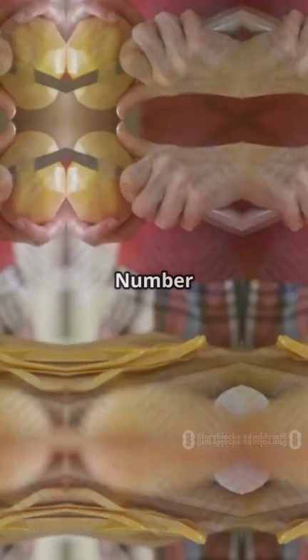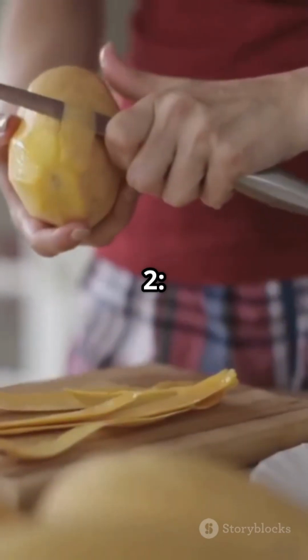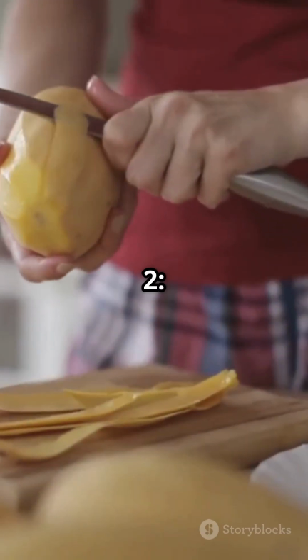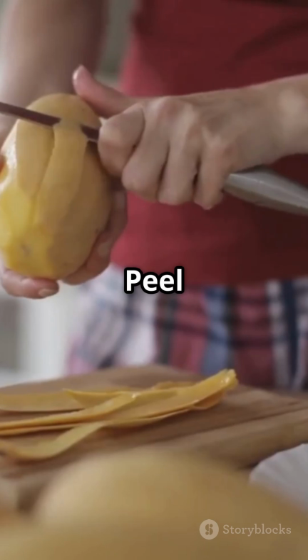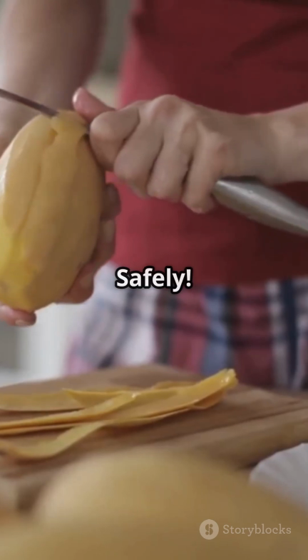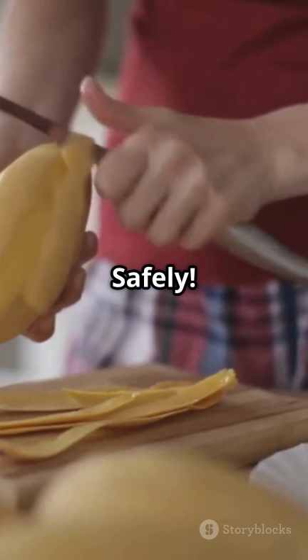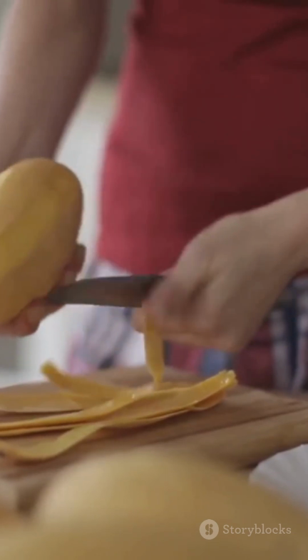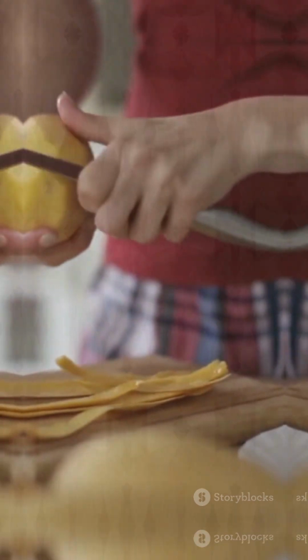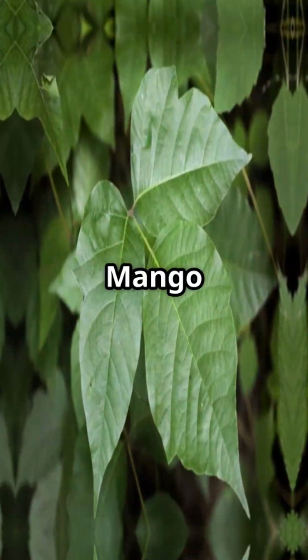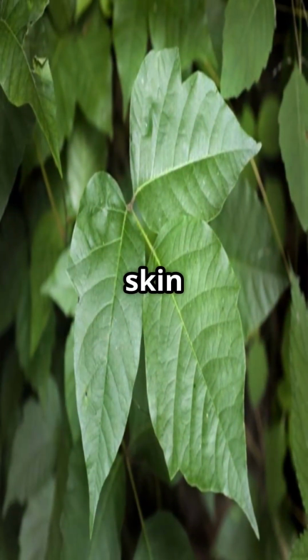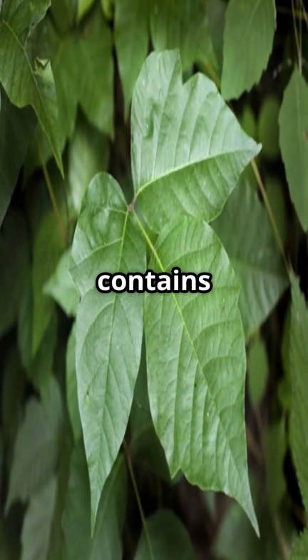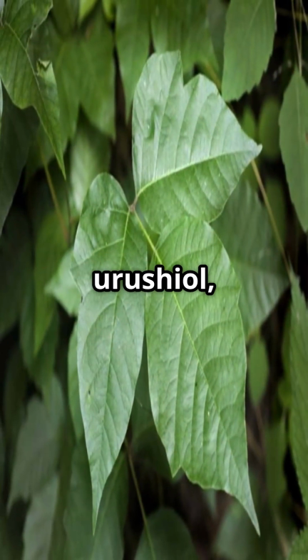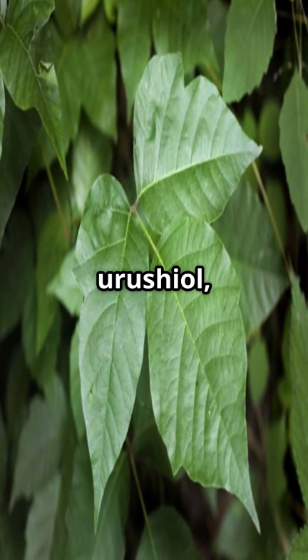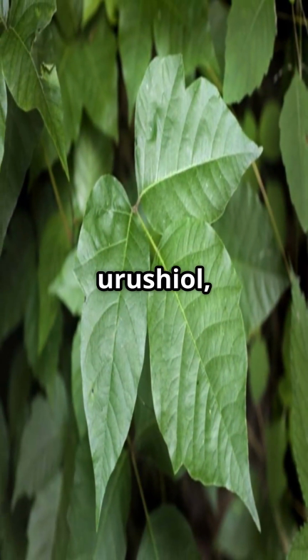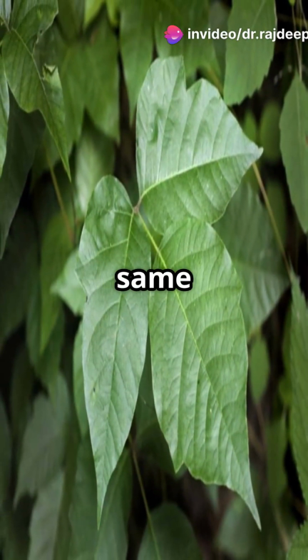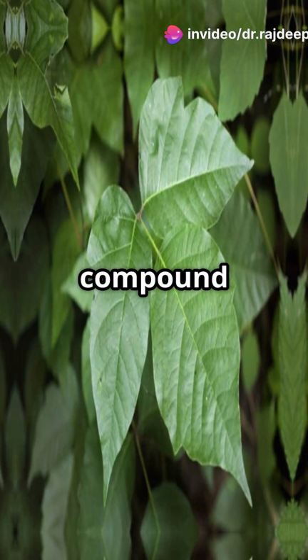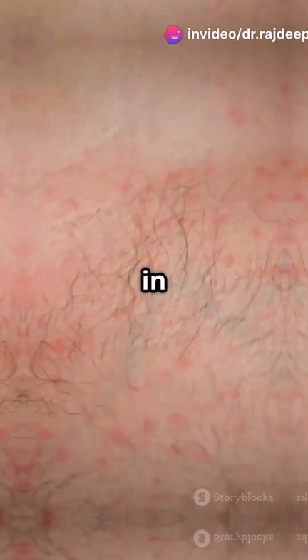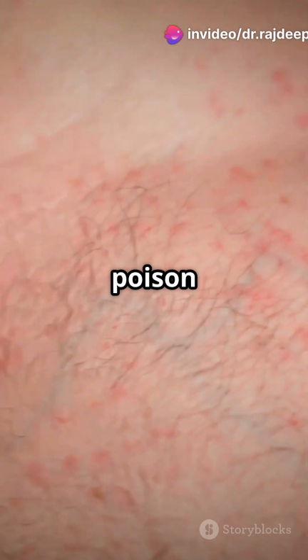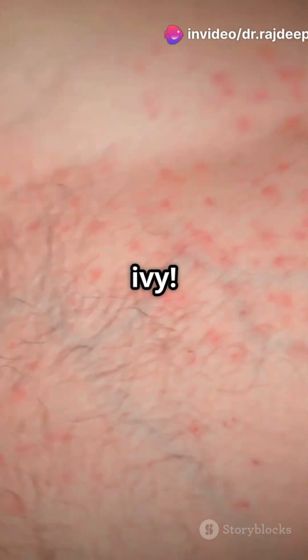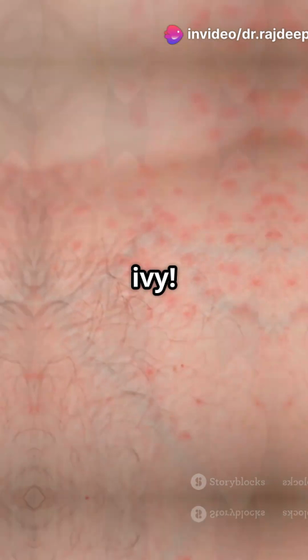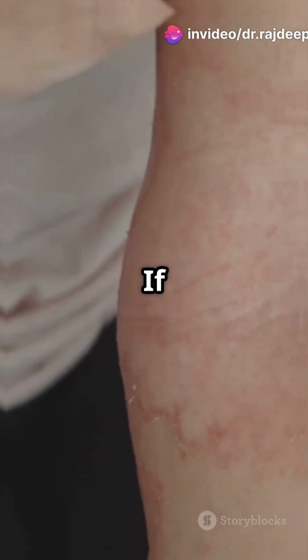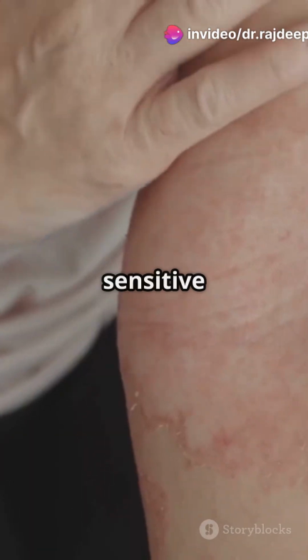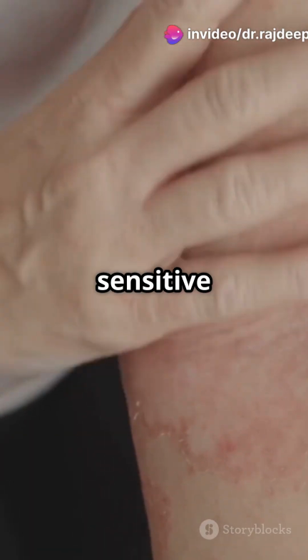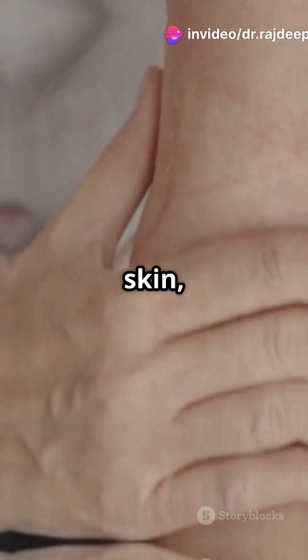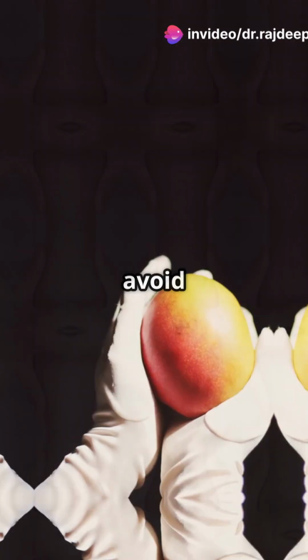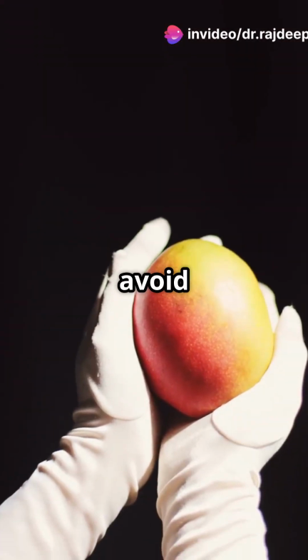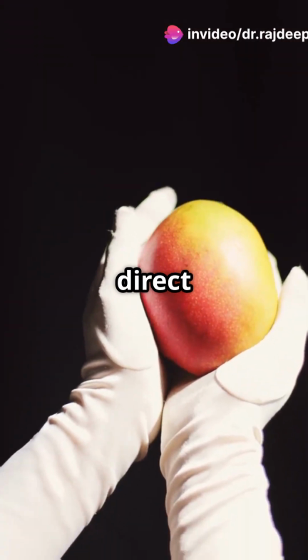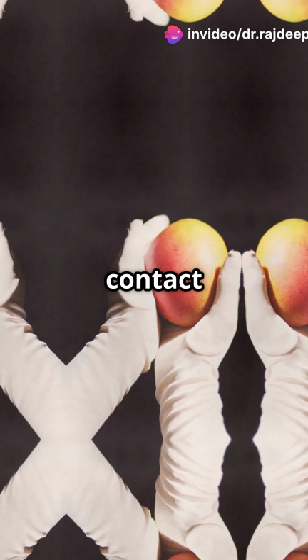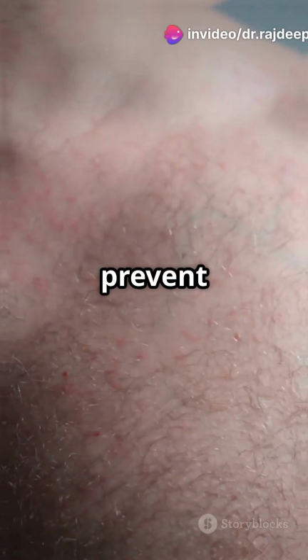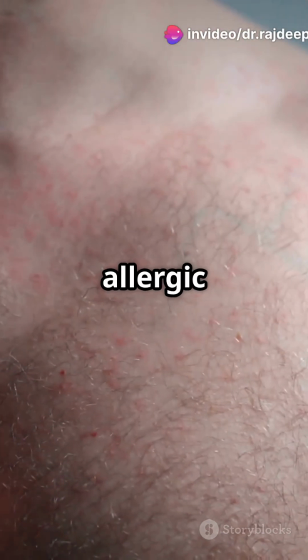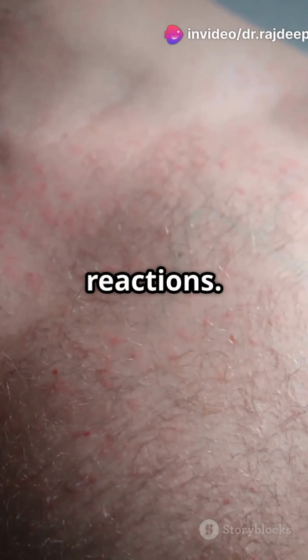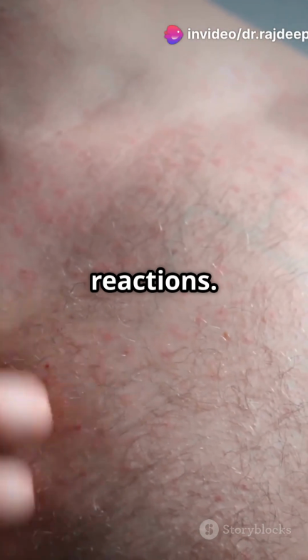Number 2: Peel it safely. Mango skin contains urushiol, the same compound found in poison ivy. If you have sensitive skin, avoid direct contact to prevent allergic reactions.